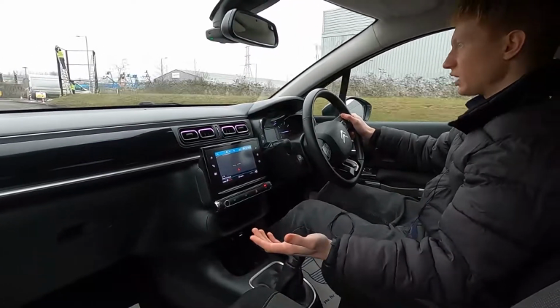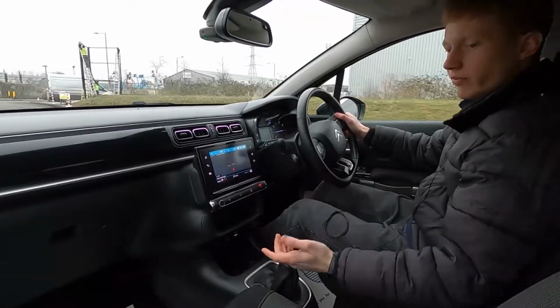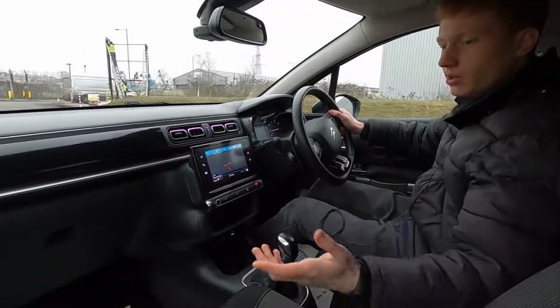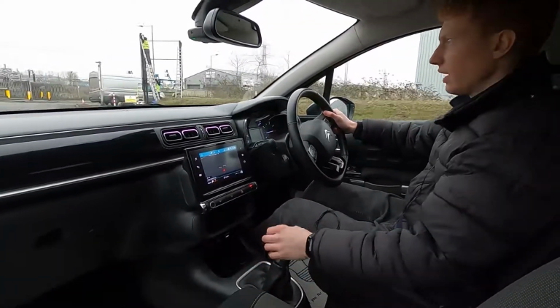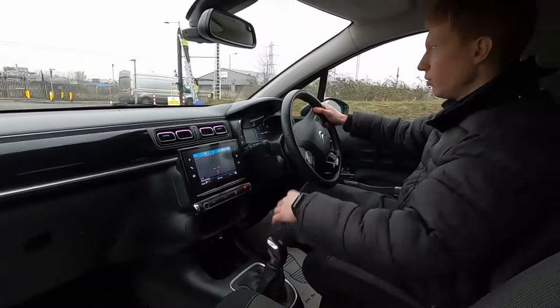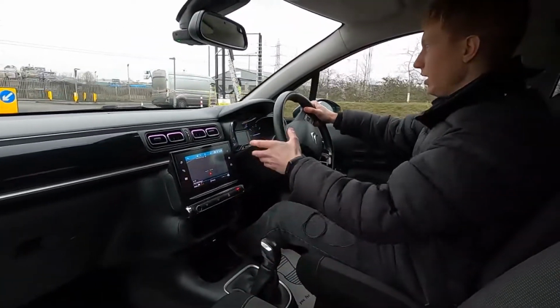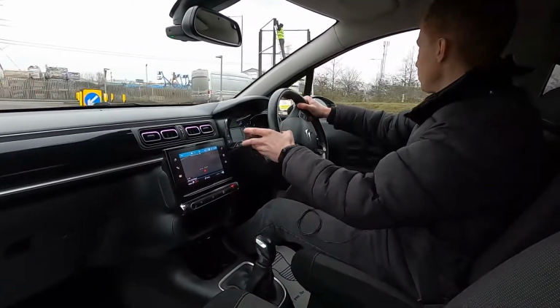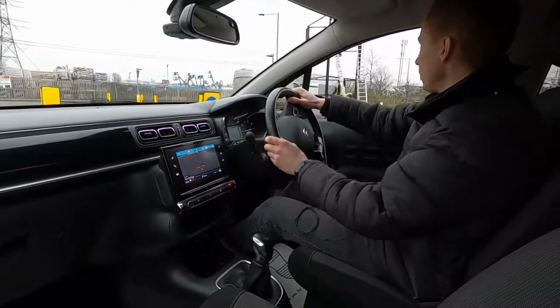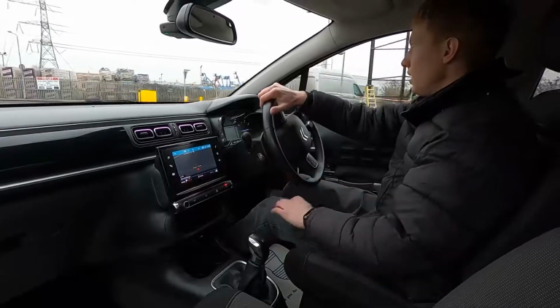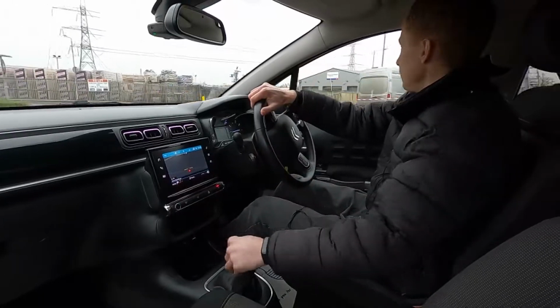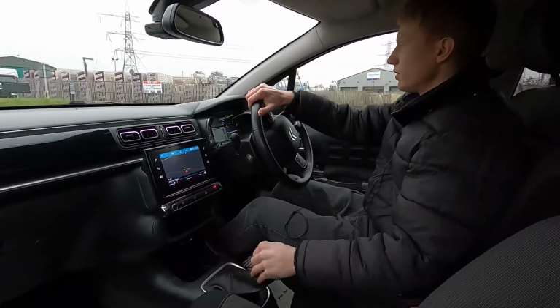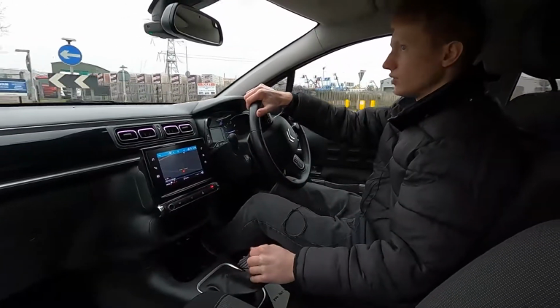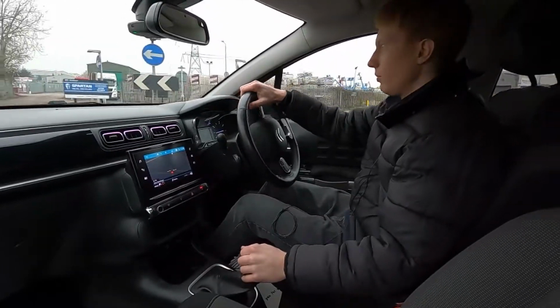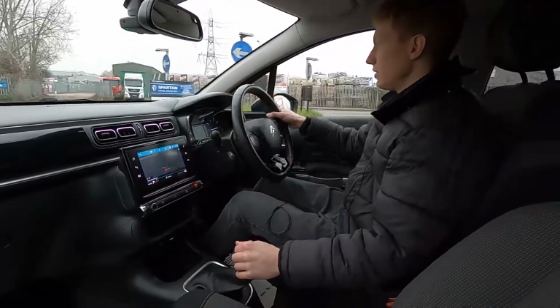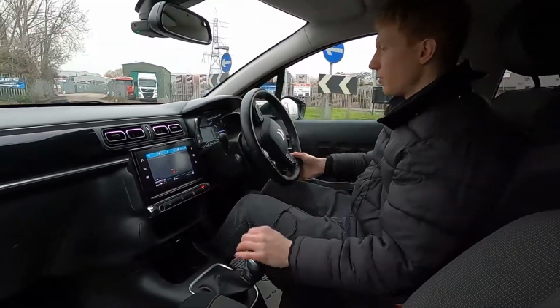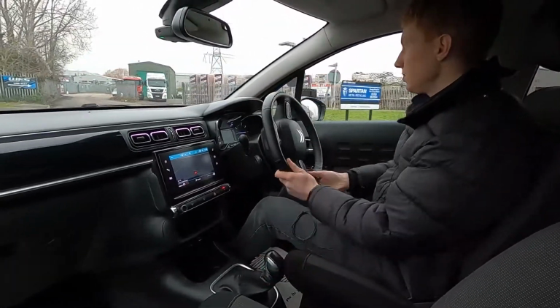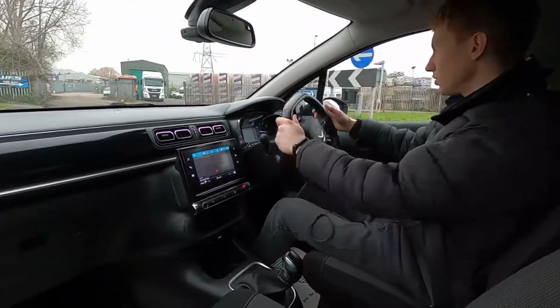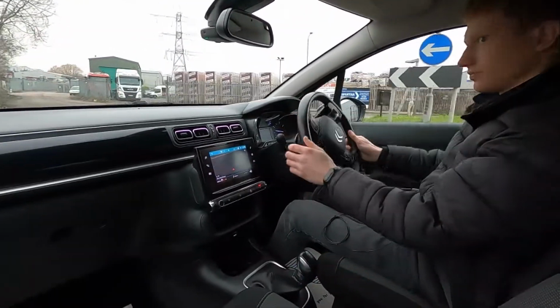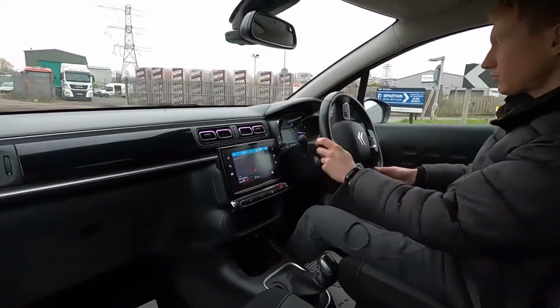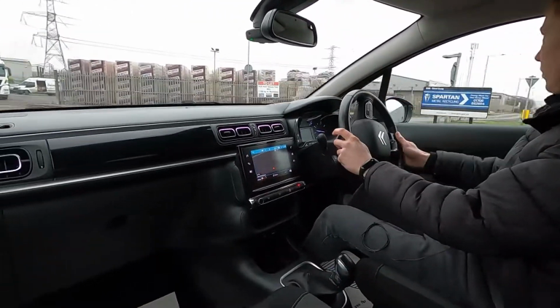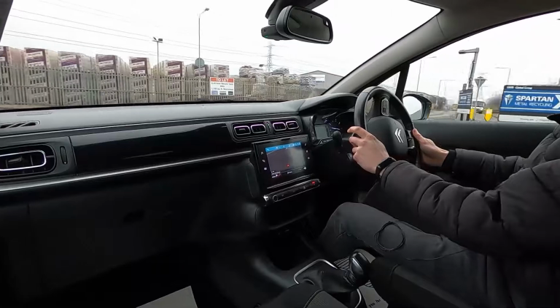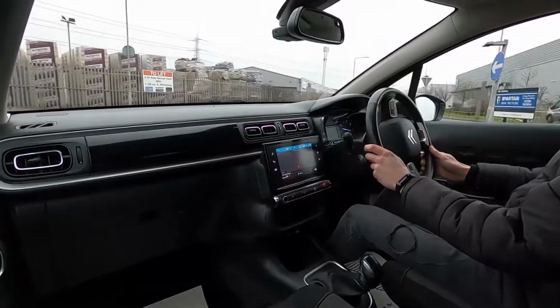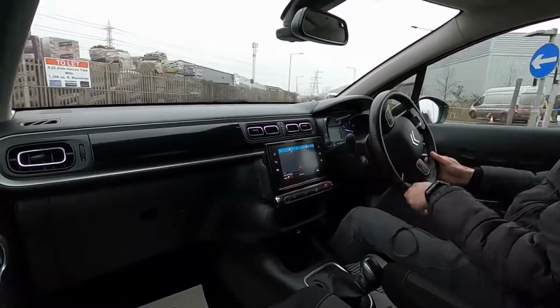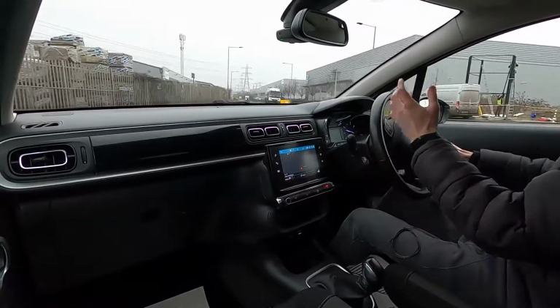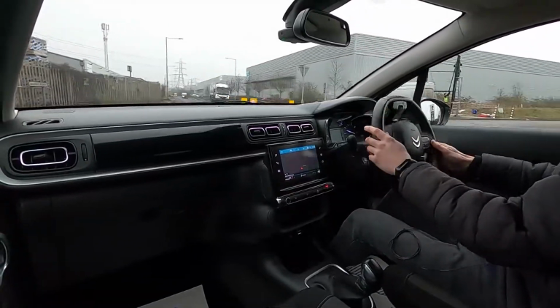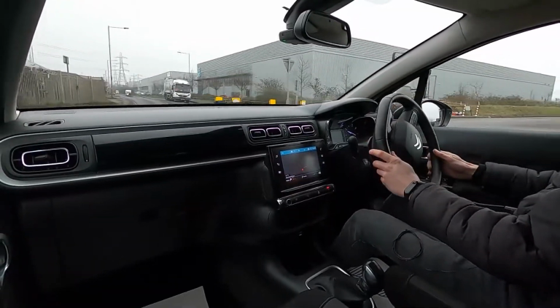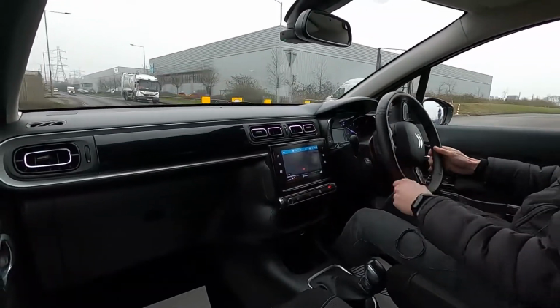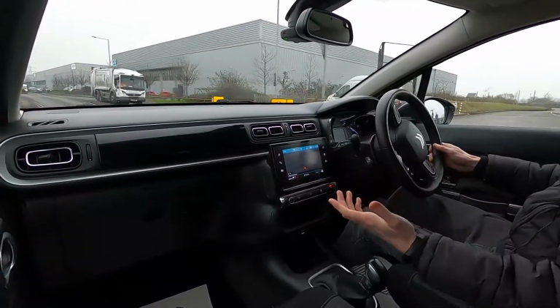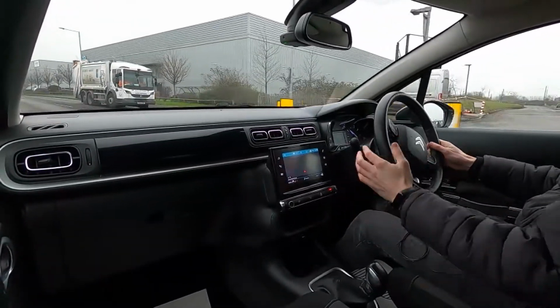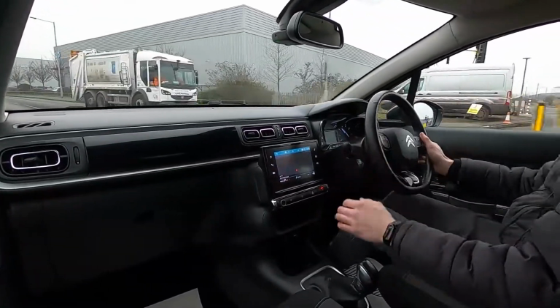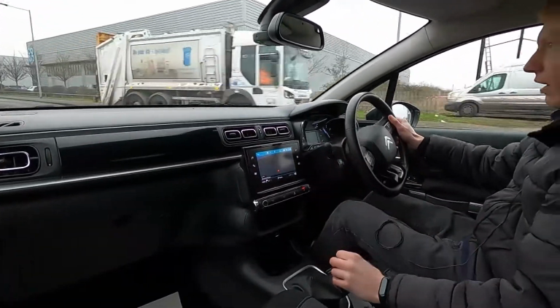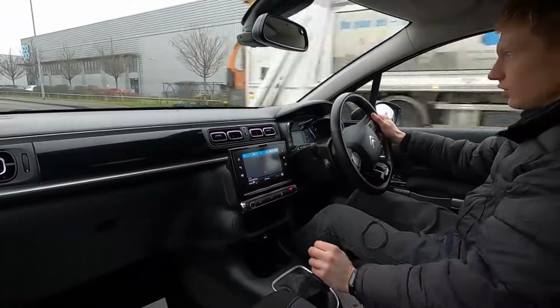The brakes feel firm. It's nice and comfortable and spacious inside, and the steering is nice and light which makes it super easy to park. Very good looking inside and on the outside as well. It pulls away without an issue.